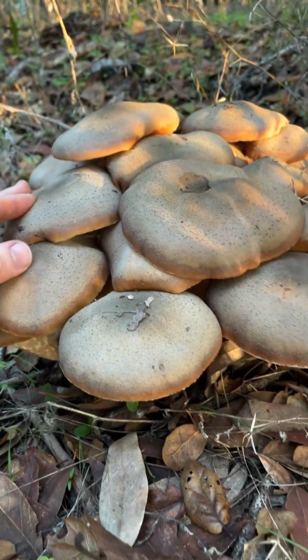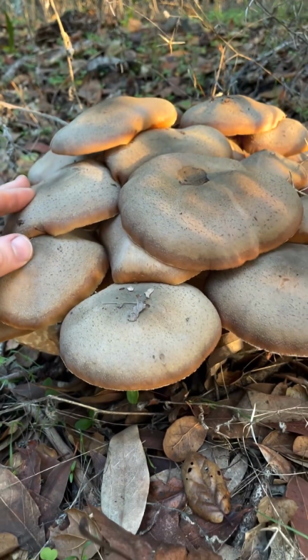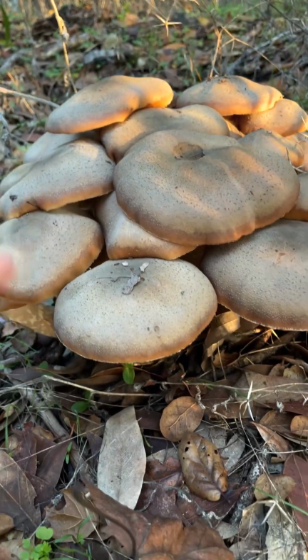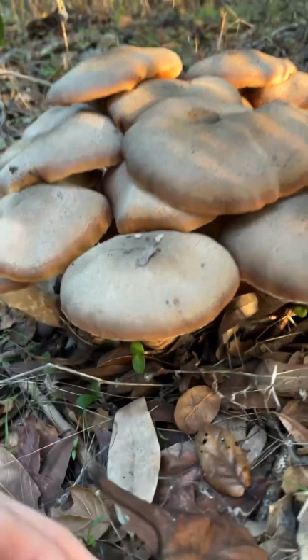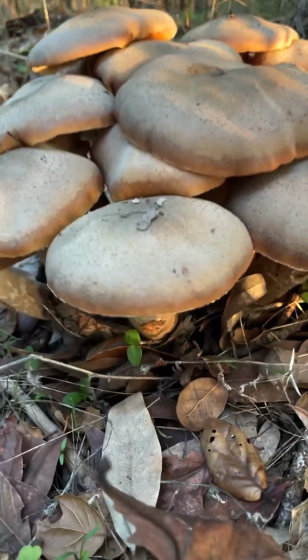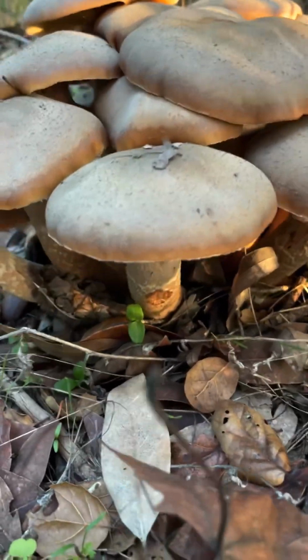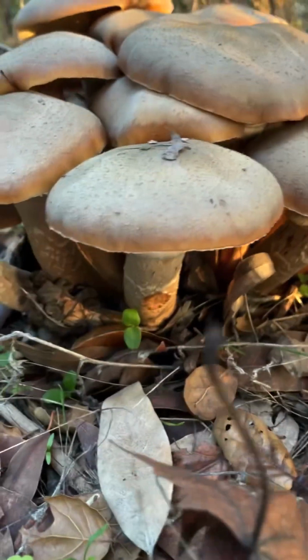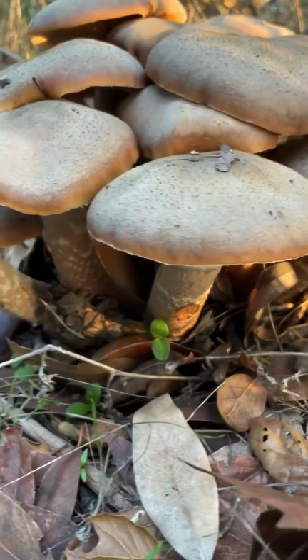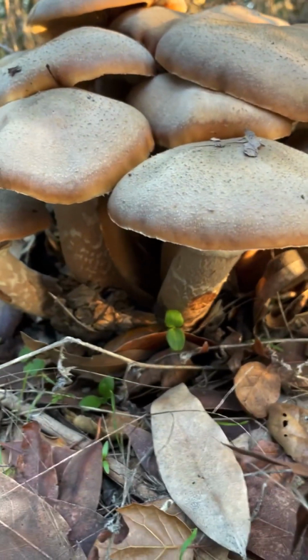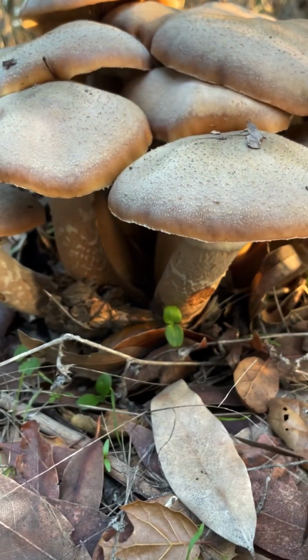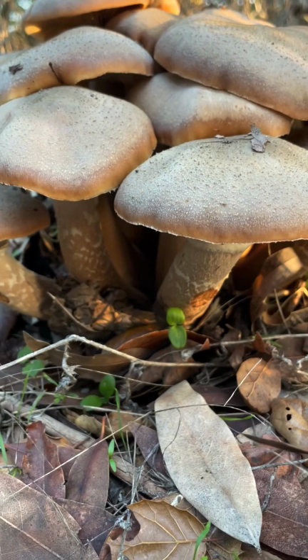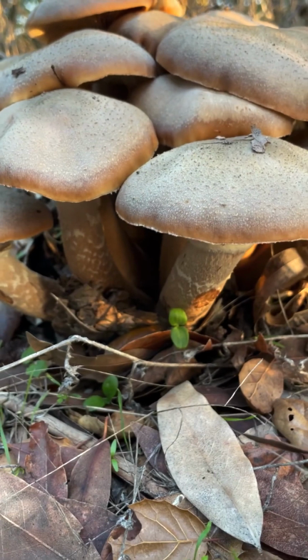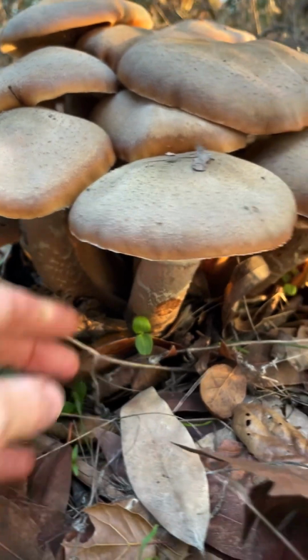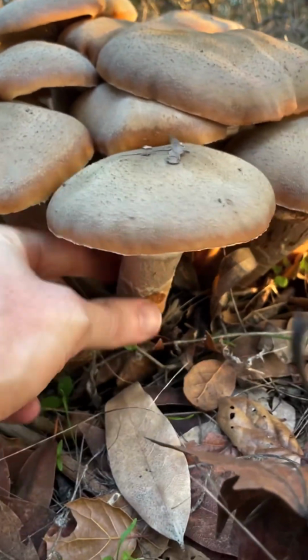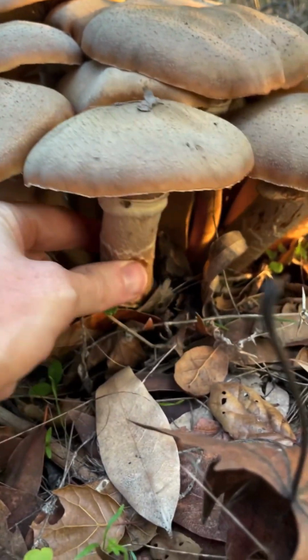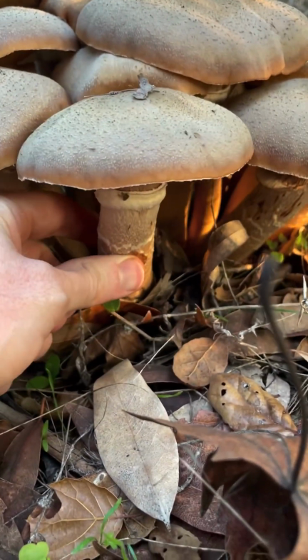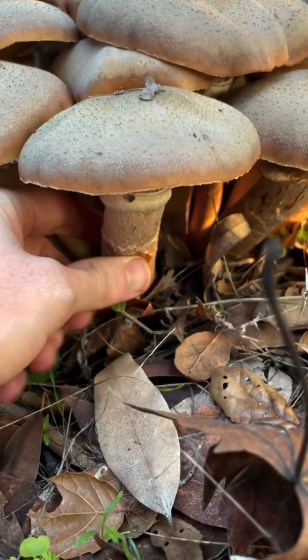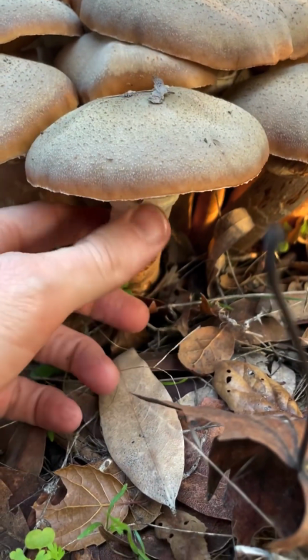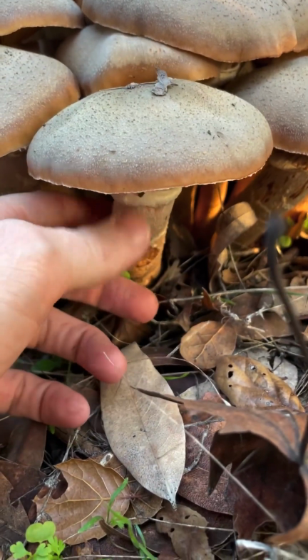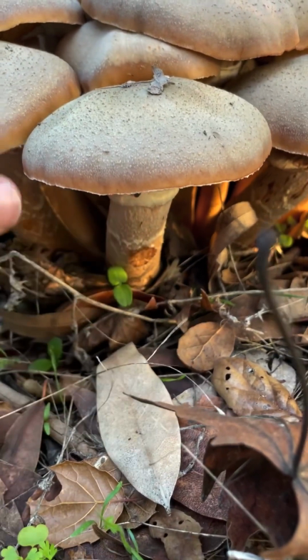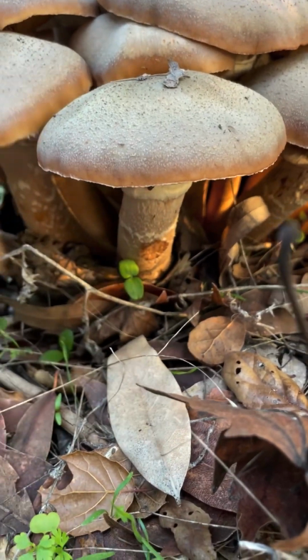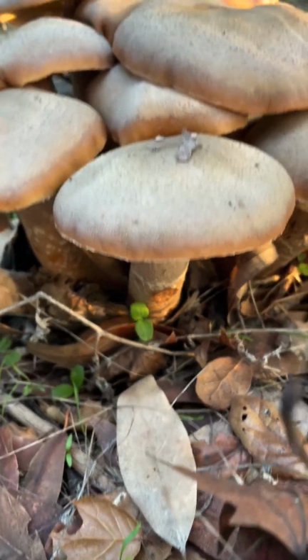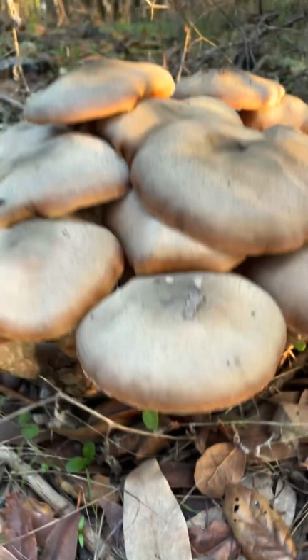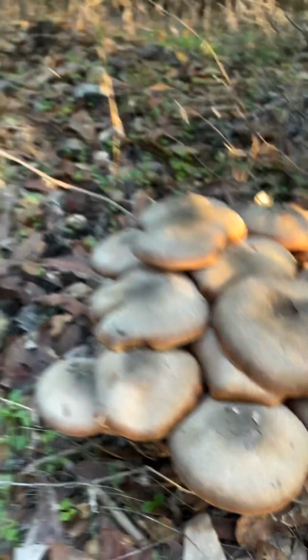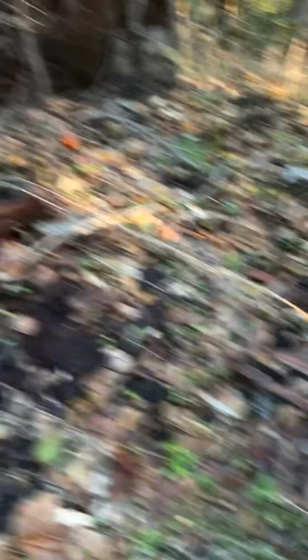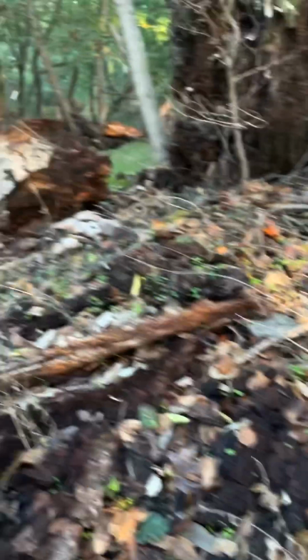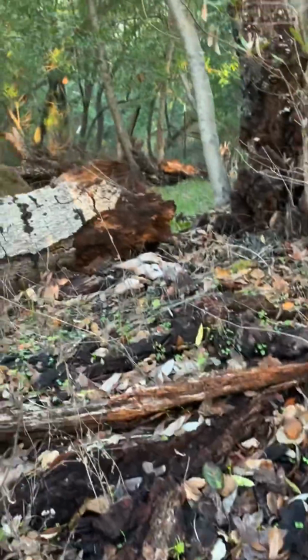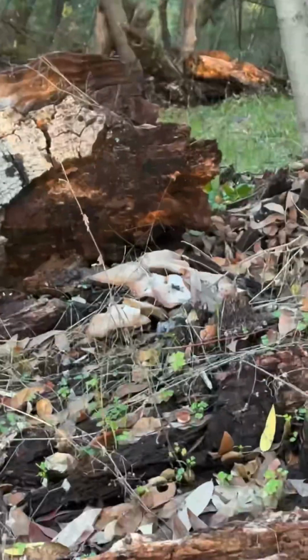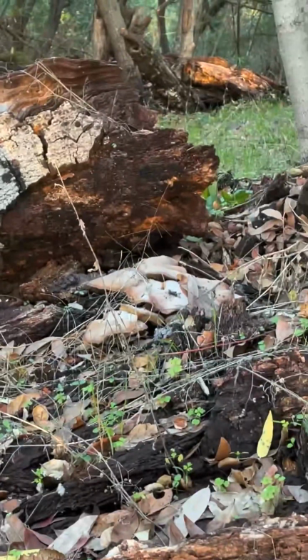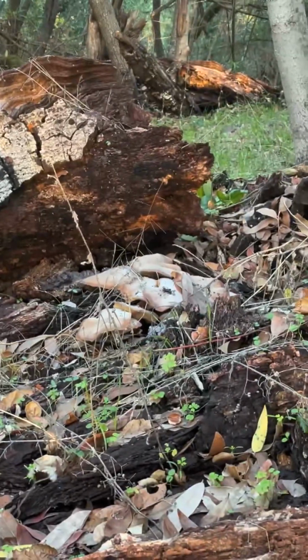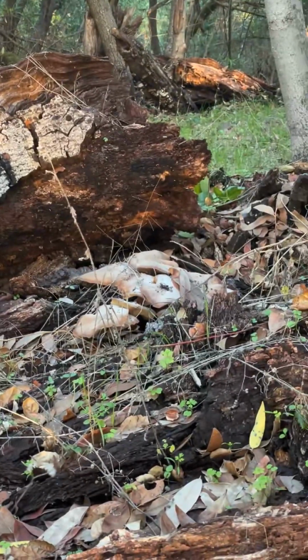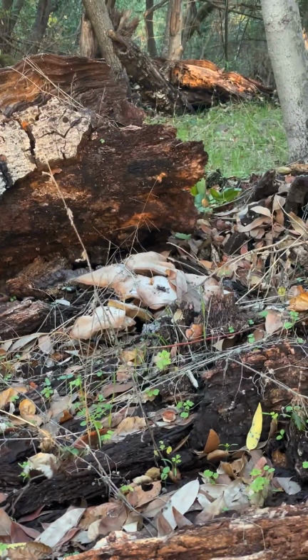These are armillaria, and they're wood decay fungi that are growing on the dead trees around here. They do have a thick stipe and a little ring, and put out tons and tons of white spores, which you can see over there on a more mature specimen.